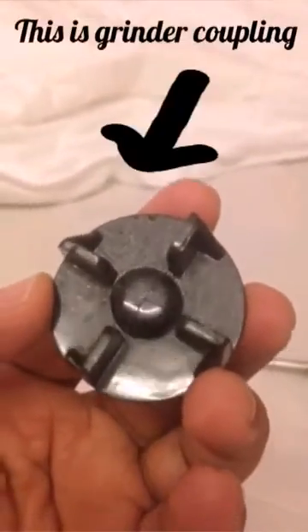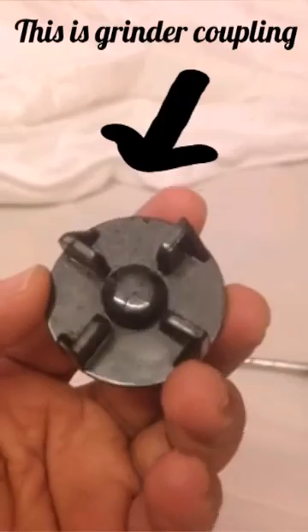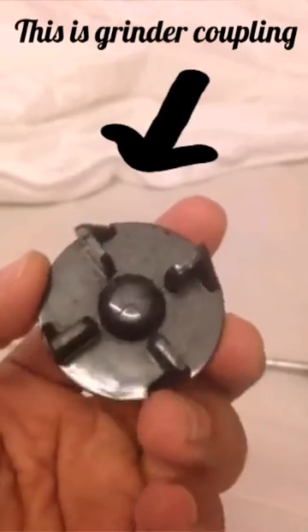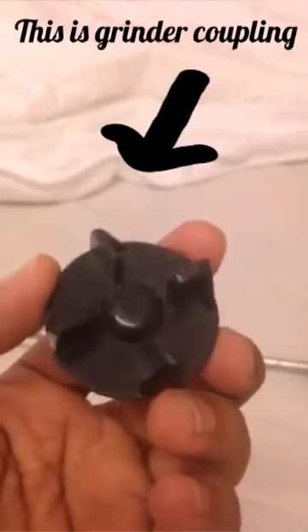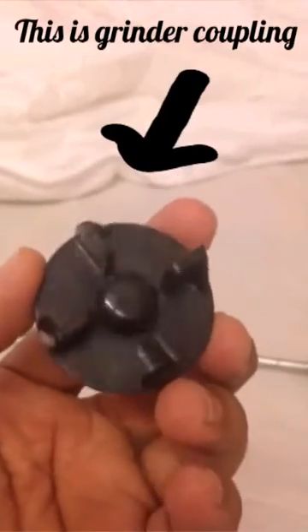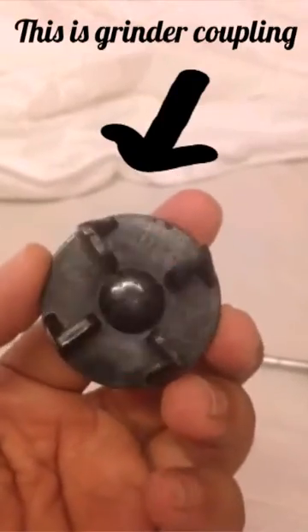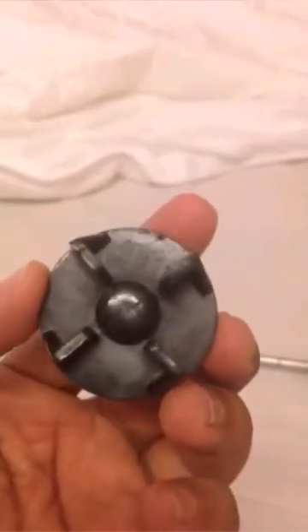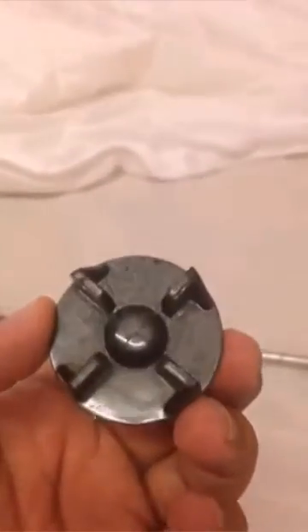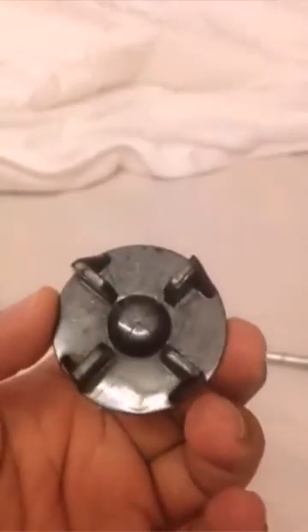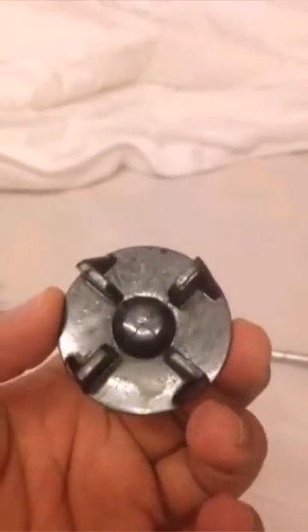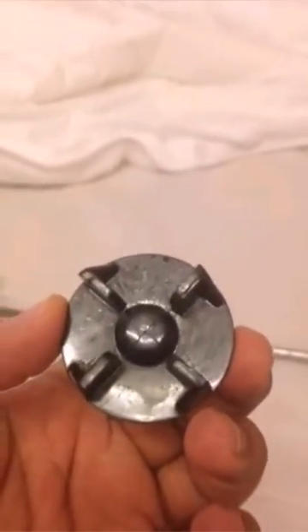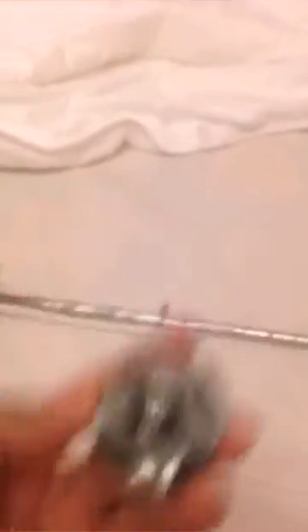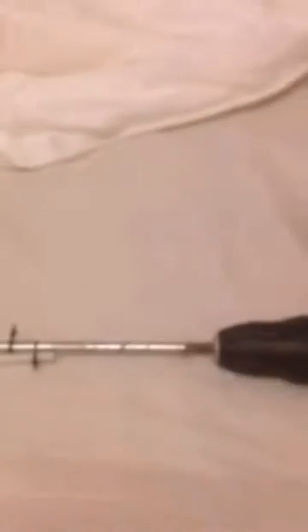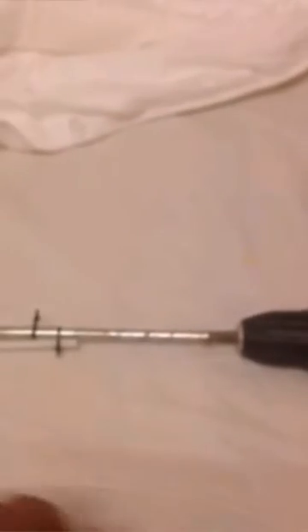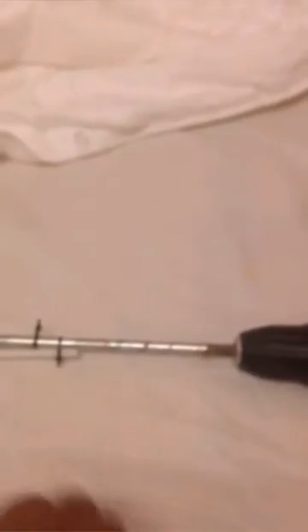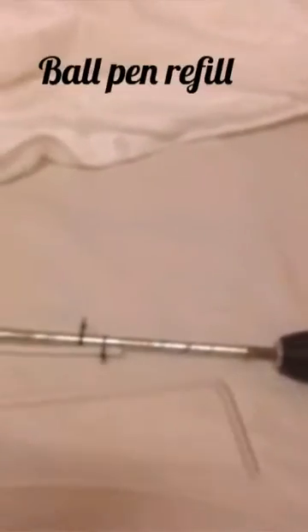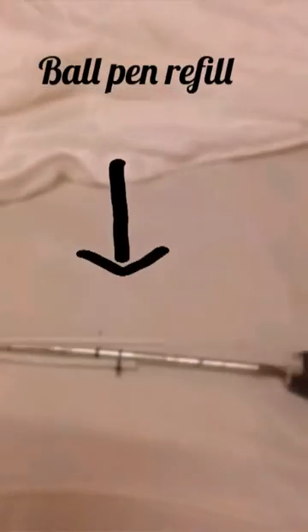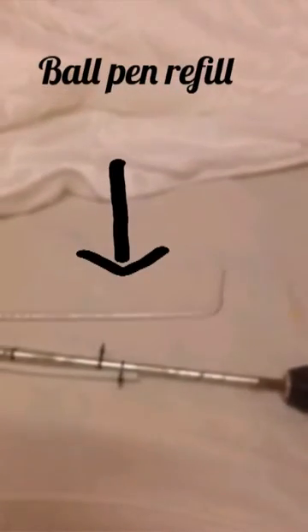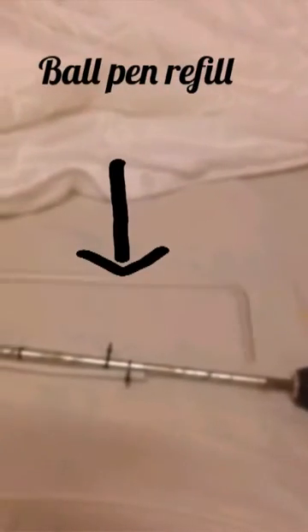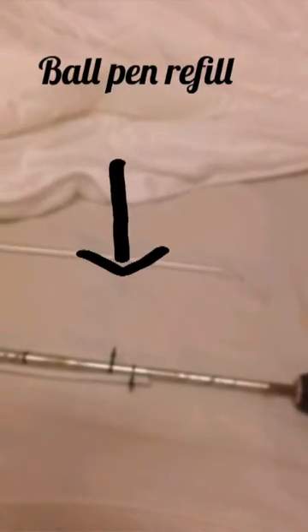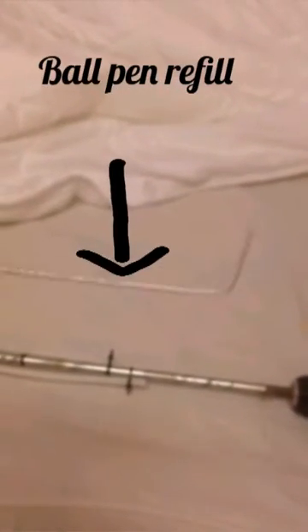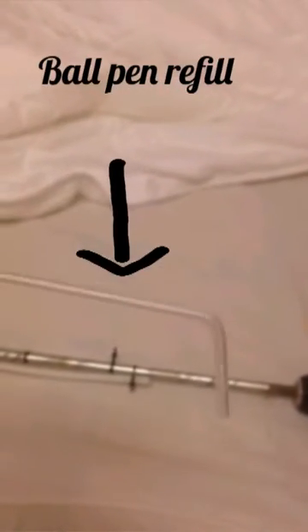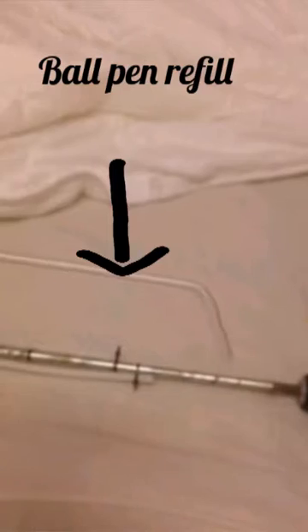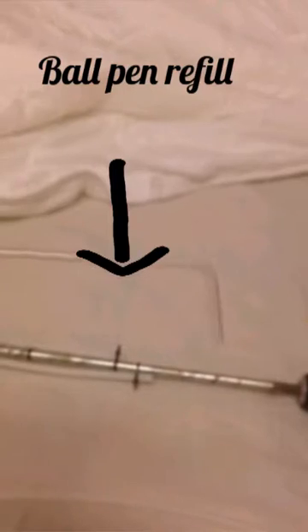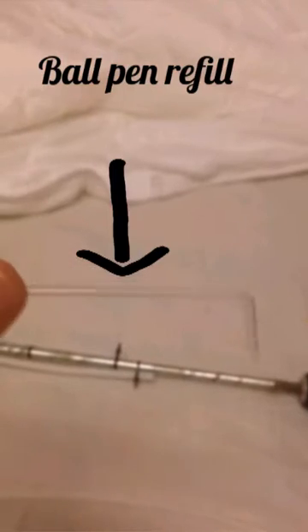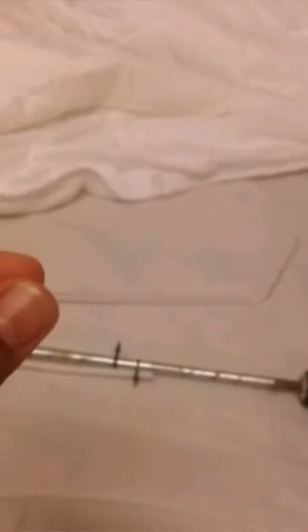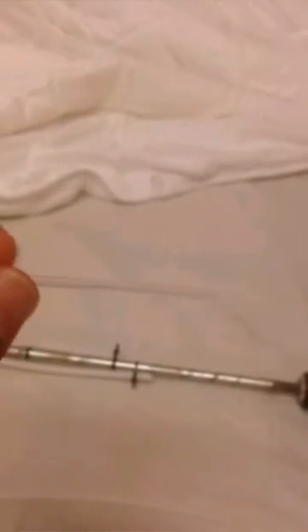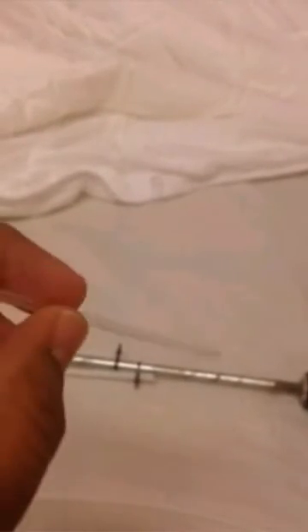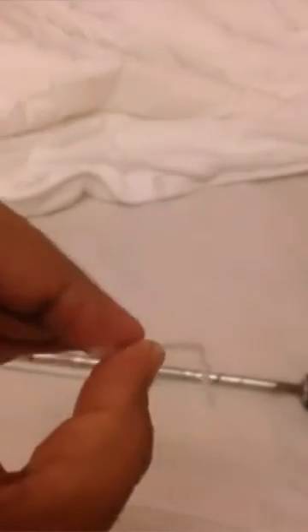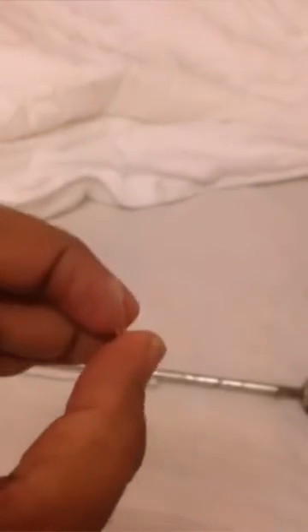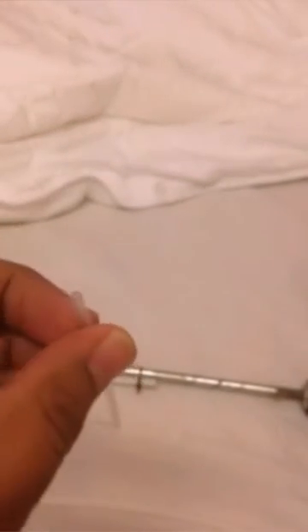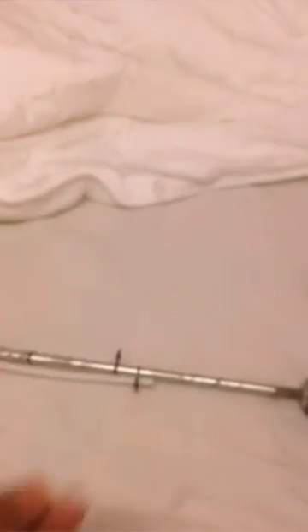This is a grinder coupling. I will use it as an impeller. This is a ball pen refill. I will use it as an air sparger.